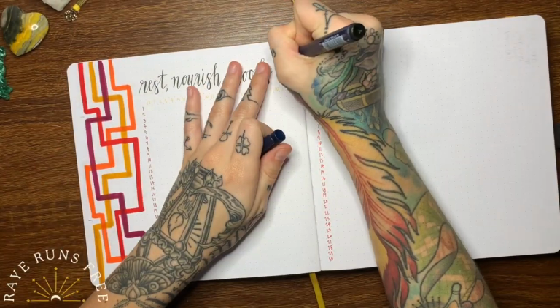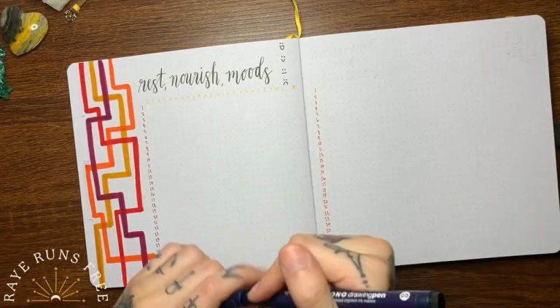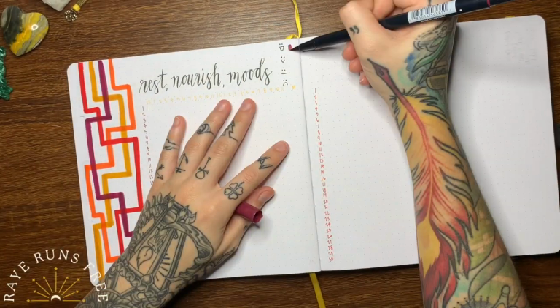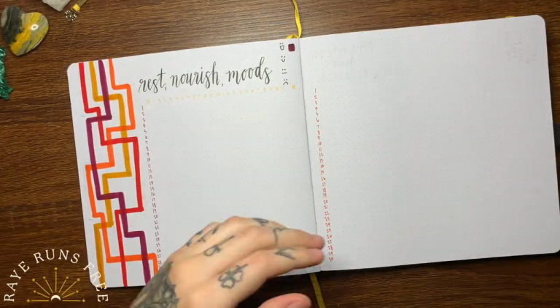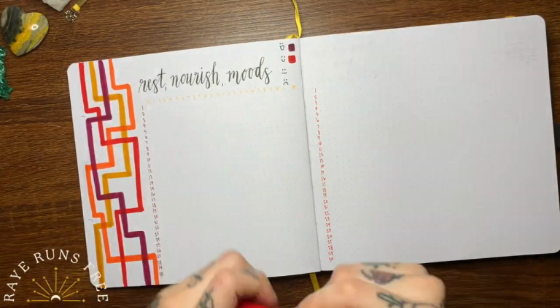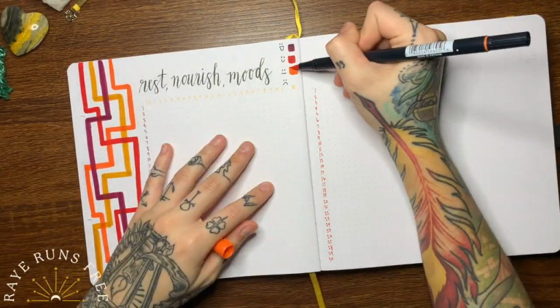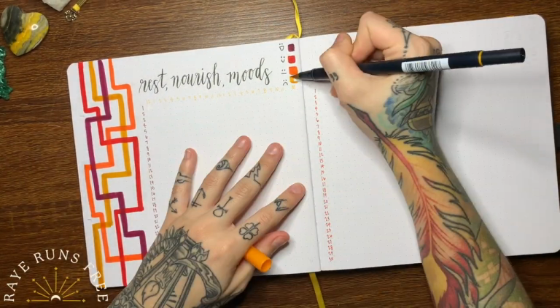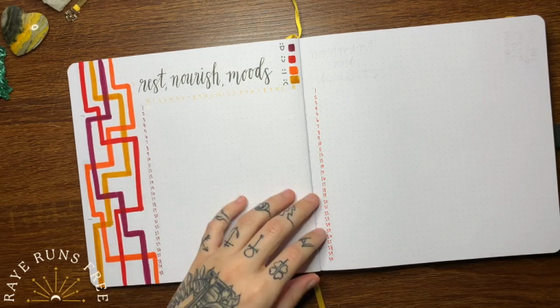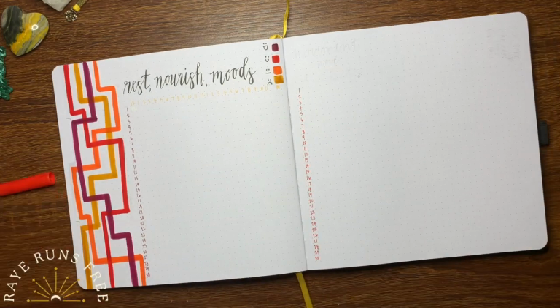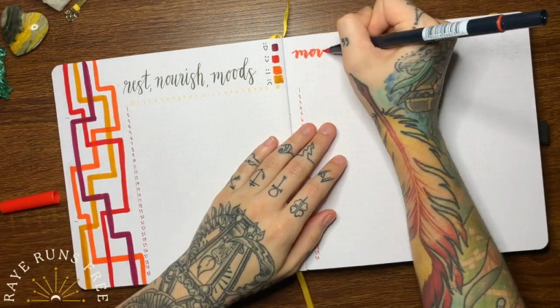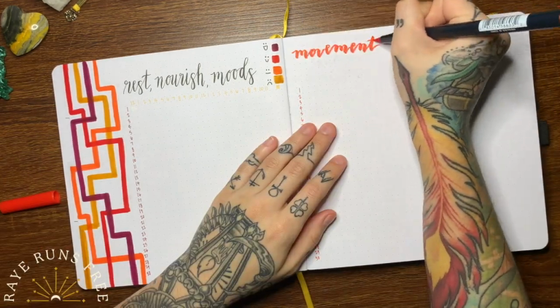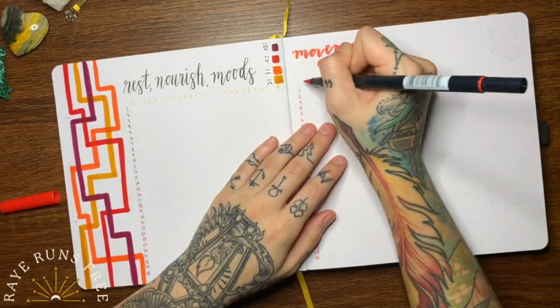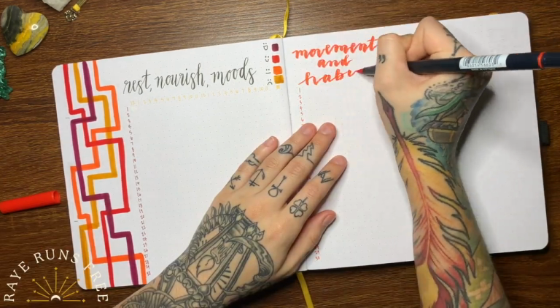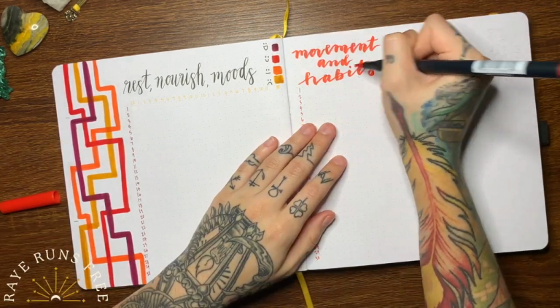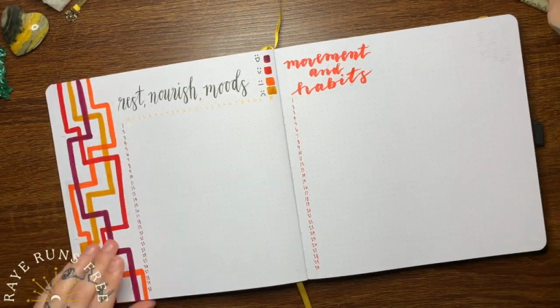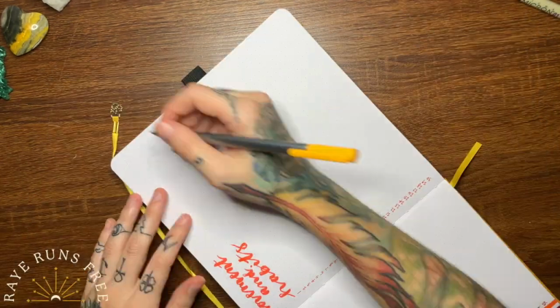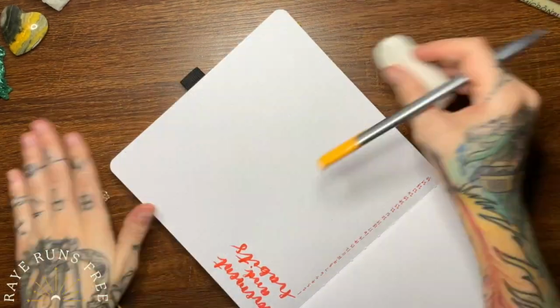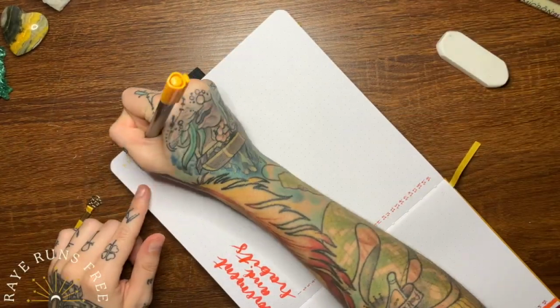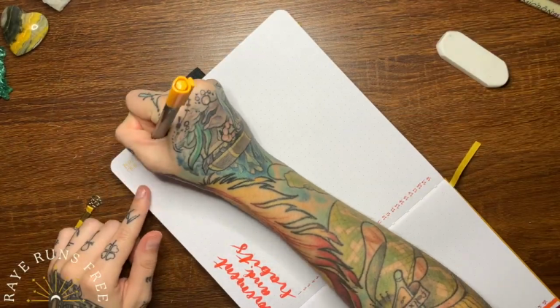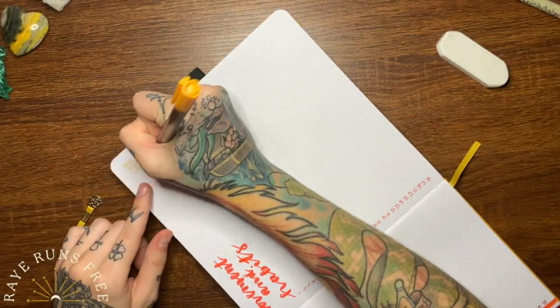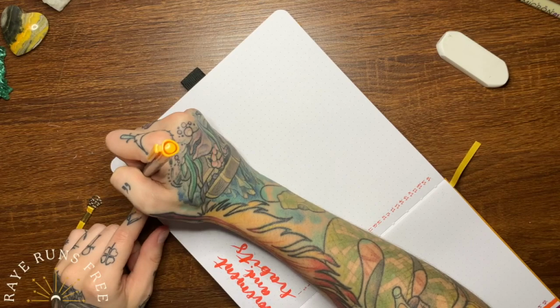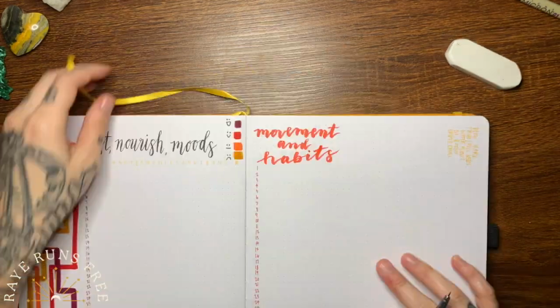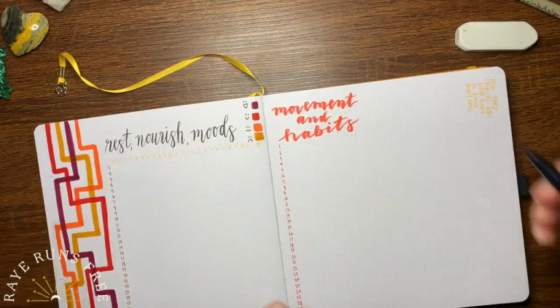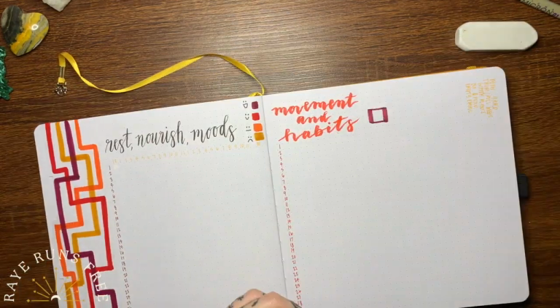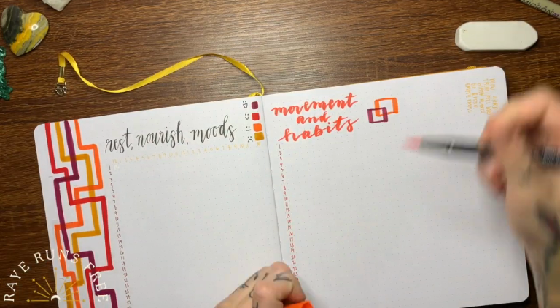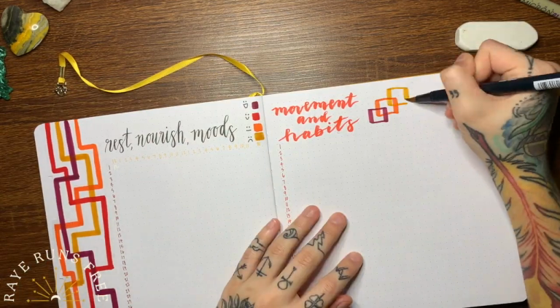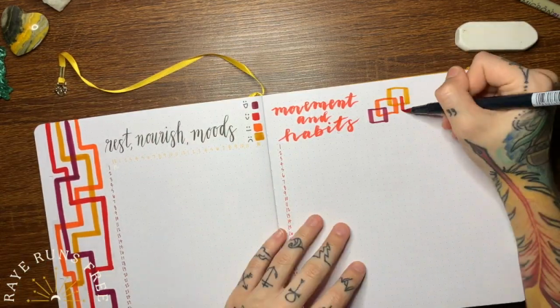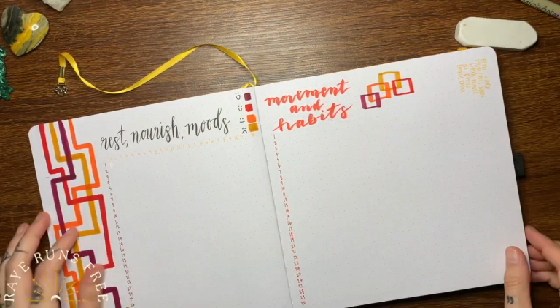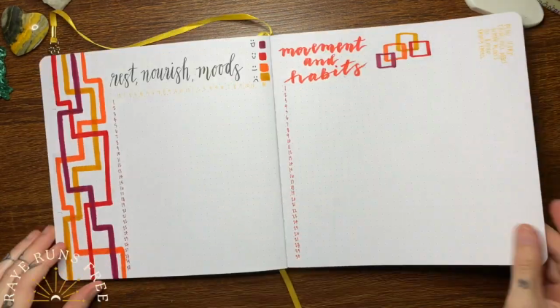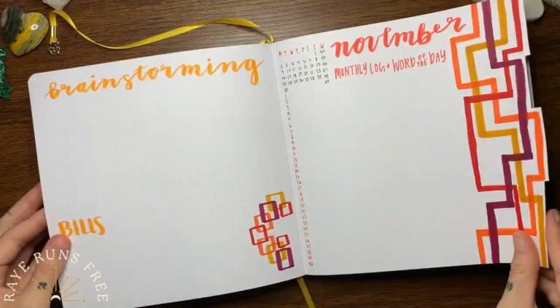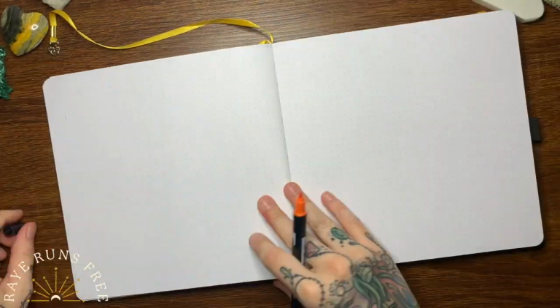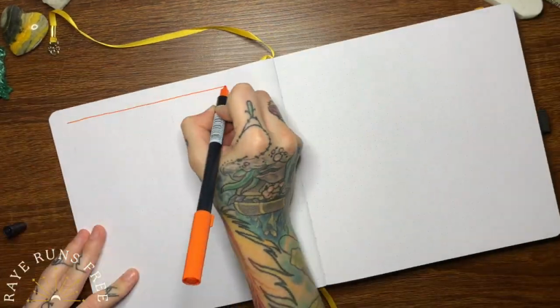The next spread is where I track what I eat, my sleep, and I'm putting my mood tracker on that as well, to go with the squareness of this theme that I'm going with this month.